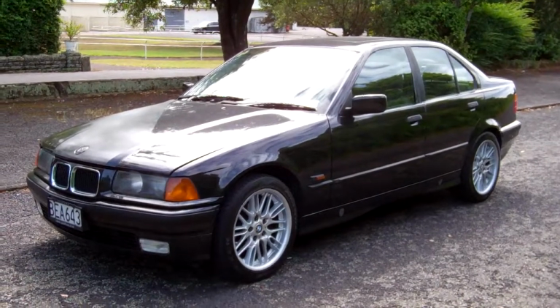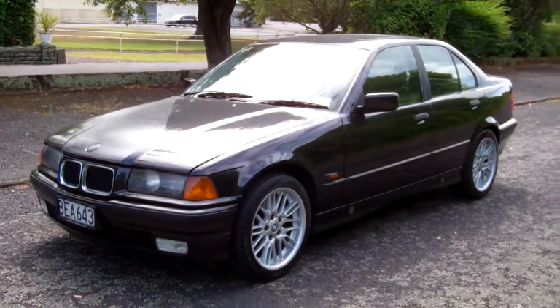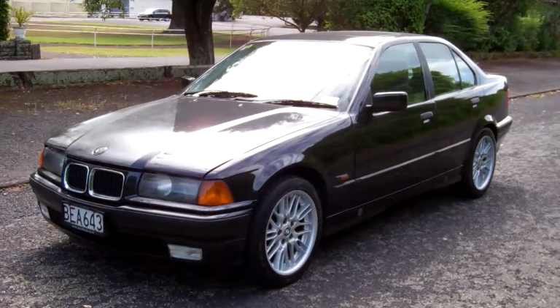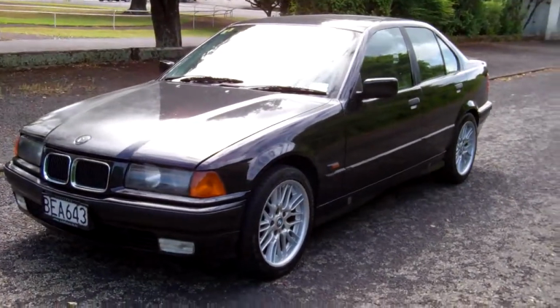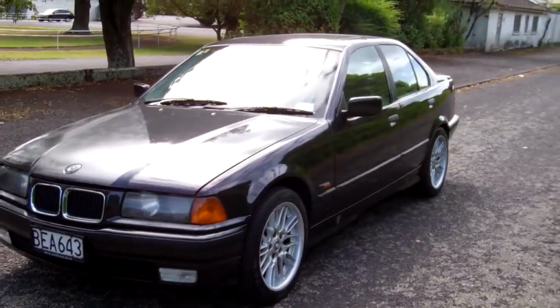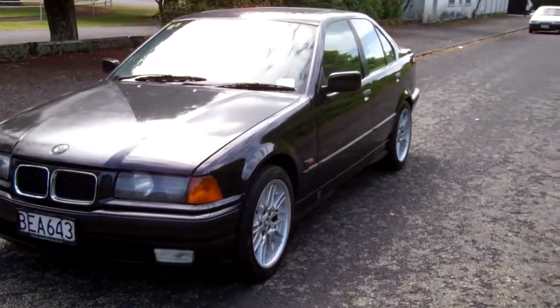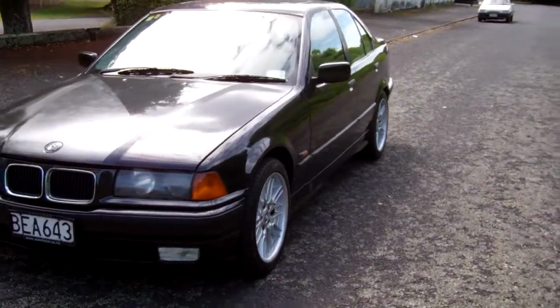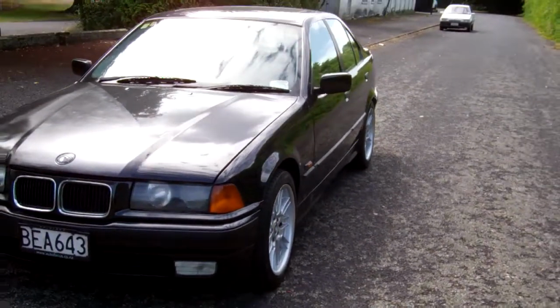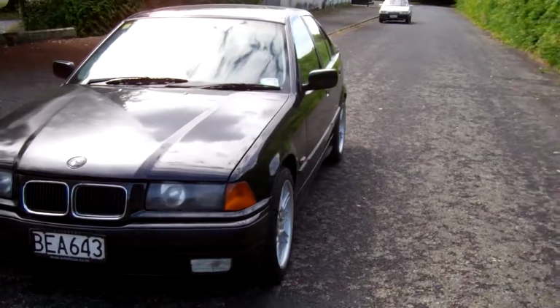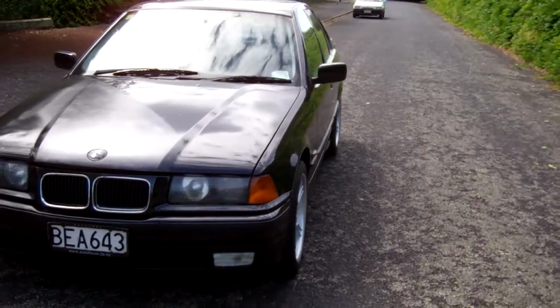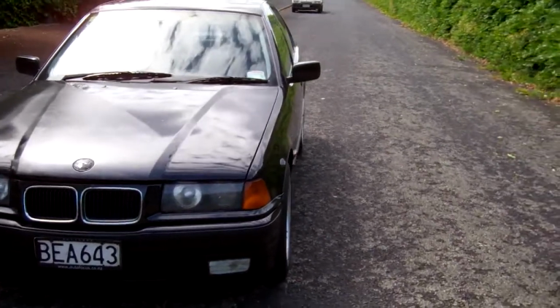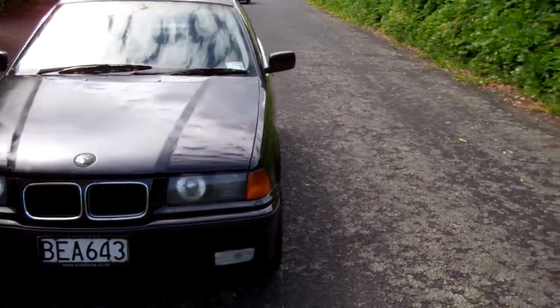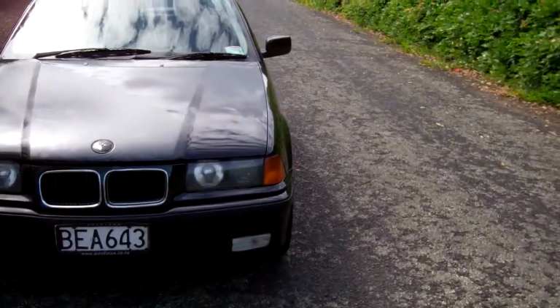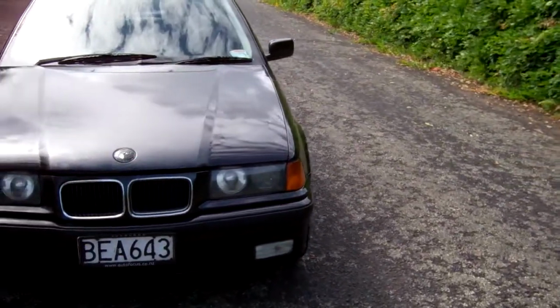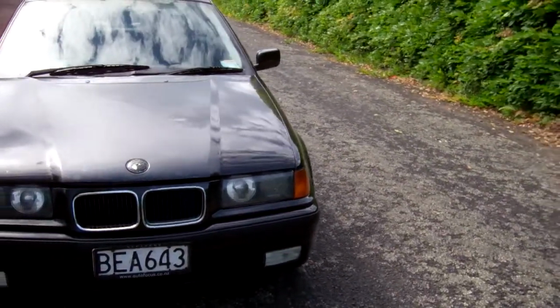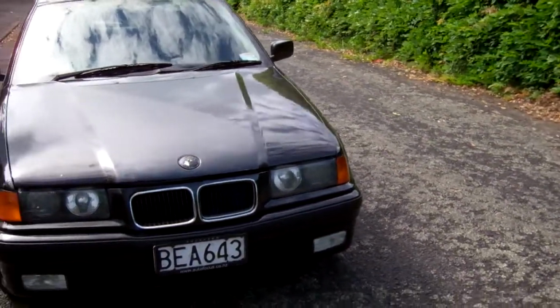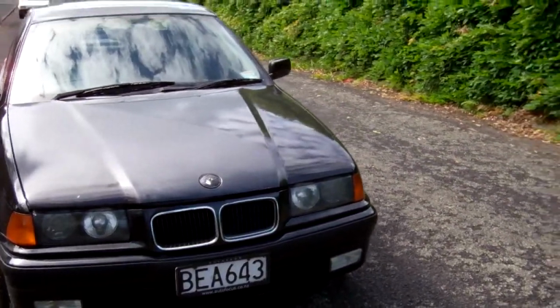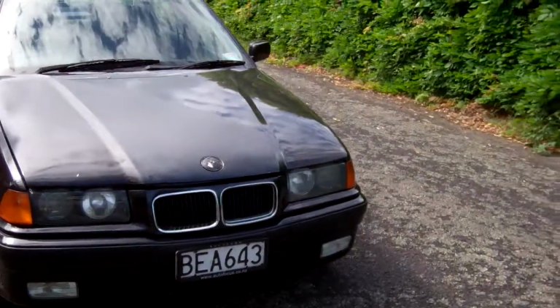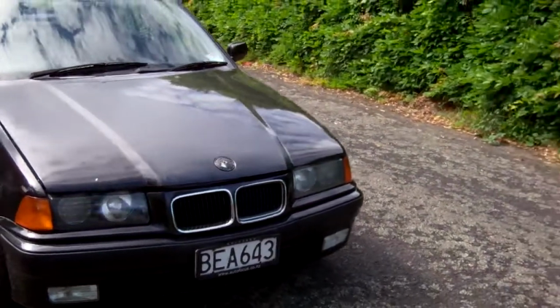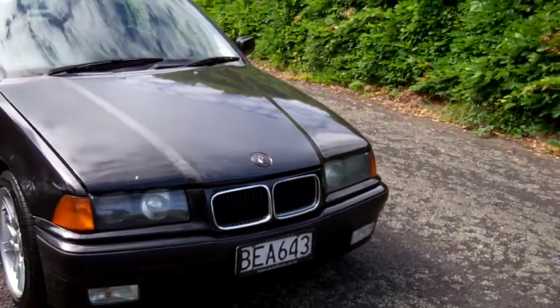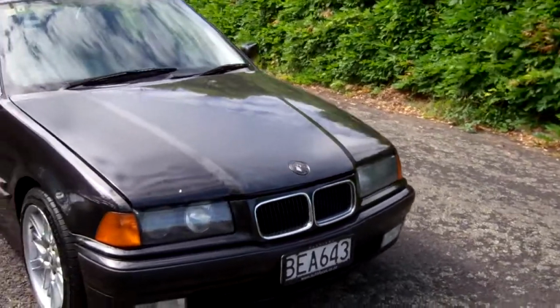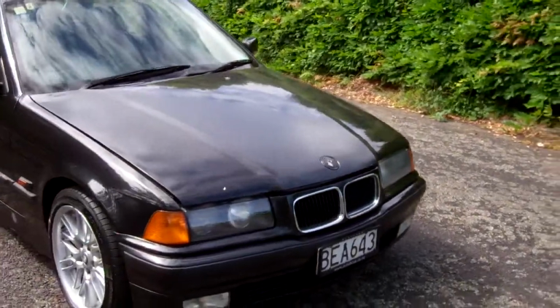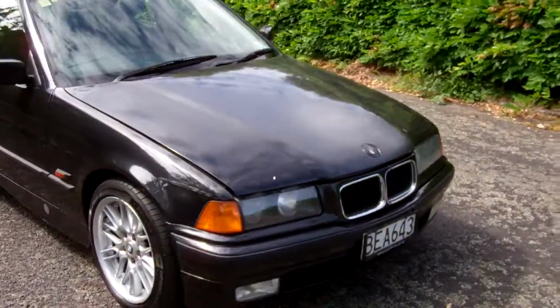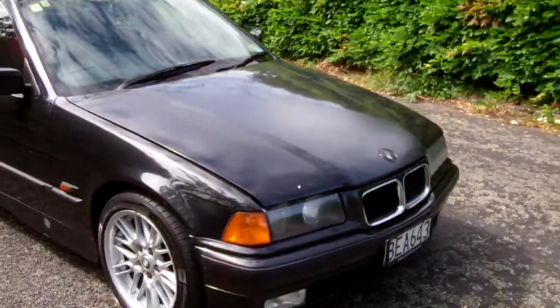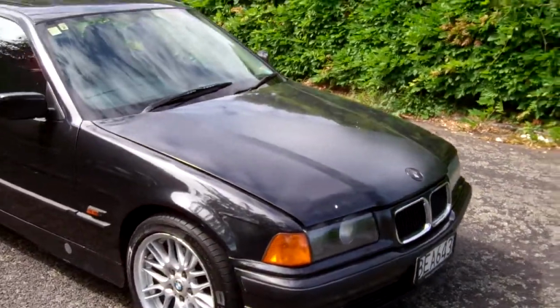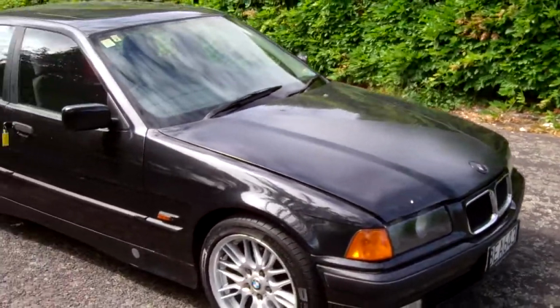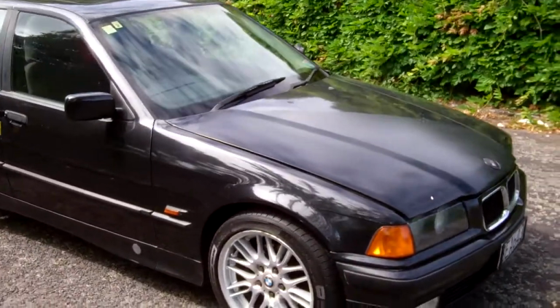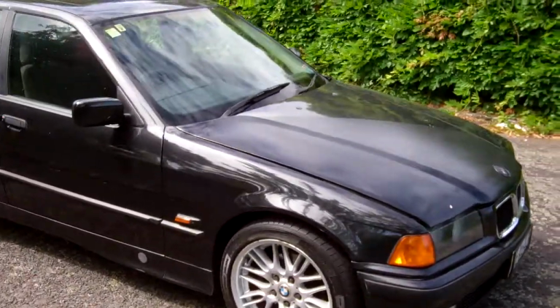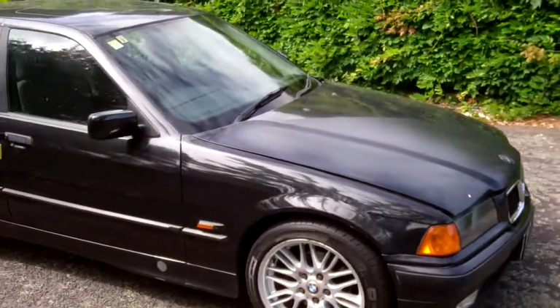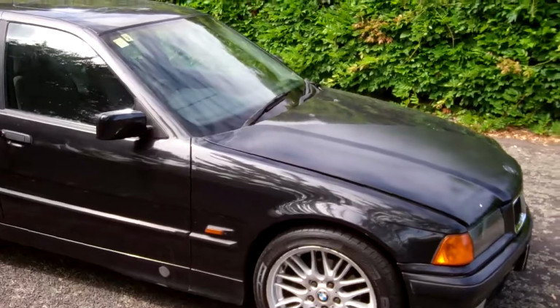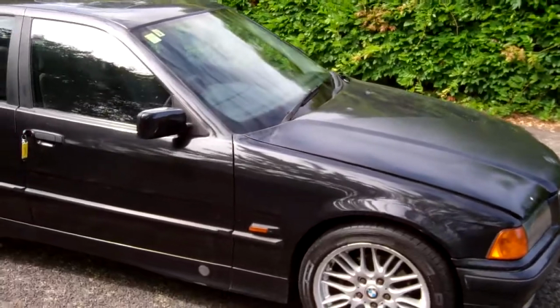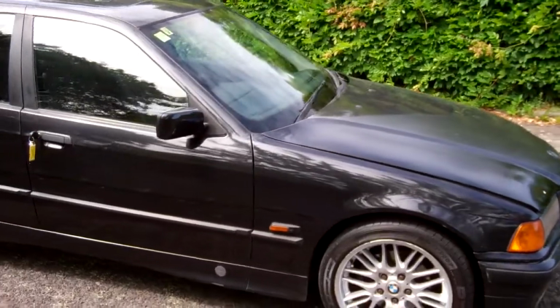Hi, this is Dan from Cash4Cars. What you're looking at is our latest vehicle to go on the internet in an auction. This is a 1996 BMW 325i four-door sedan — very popular European cars these.